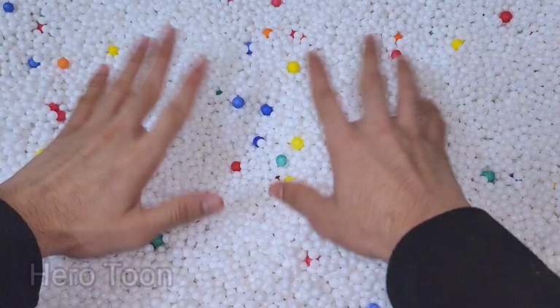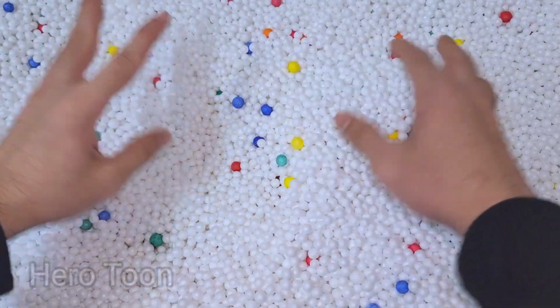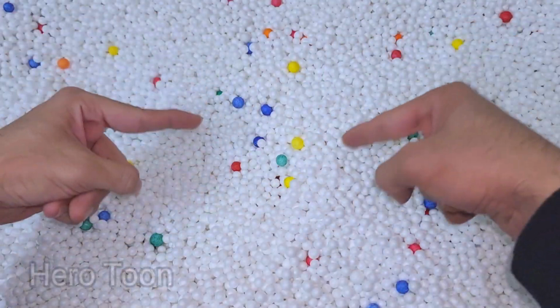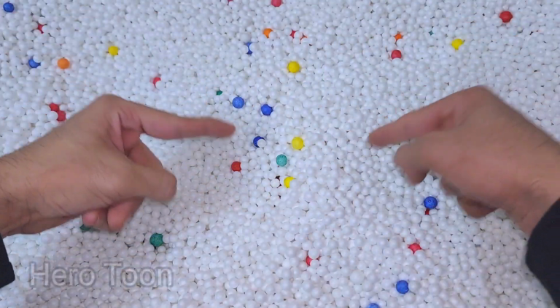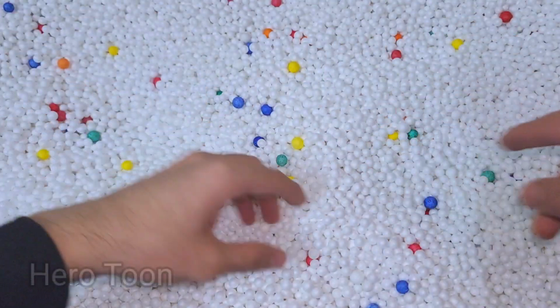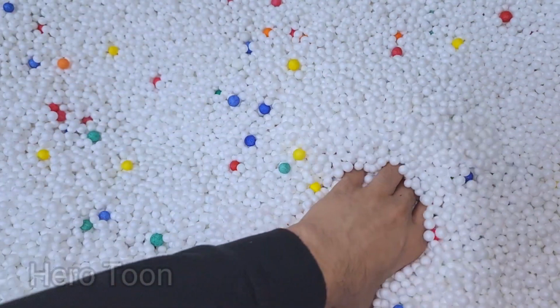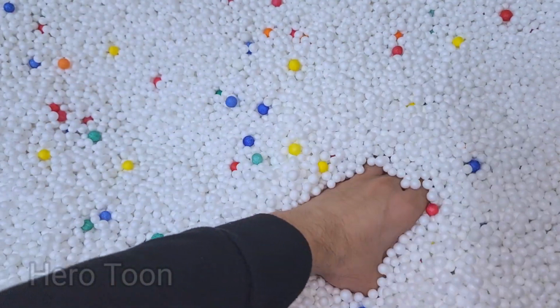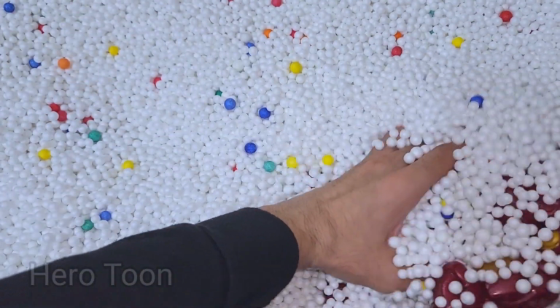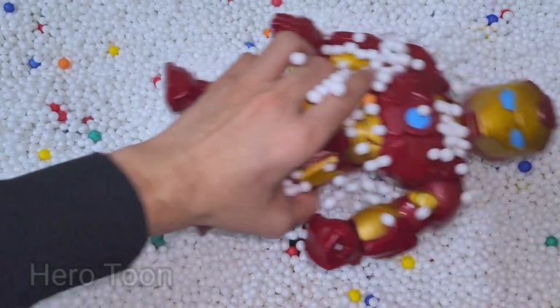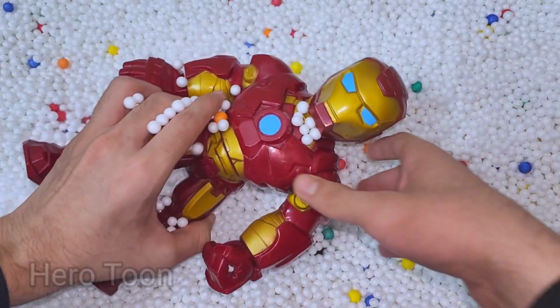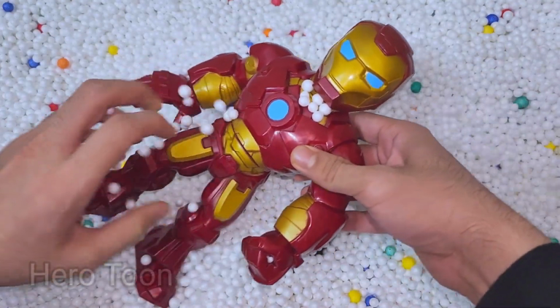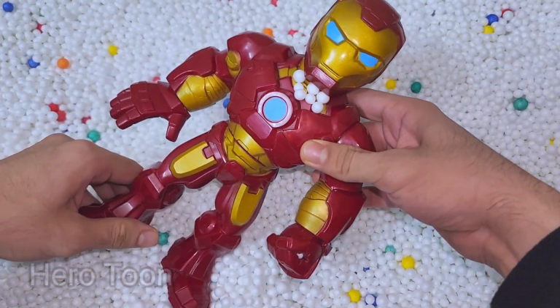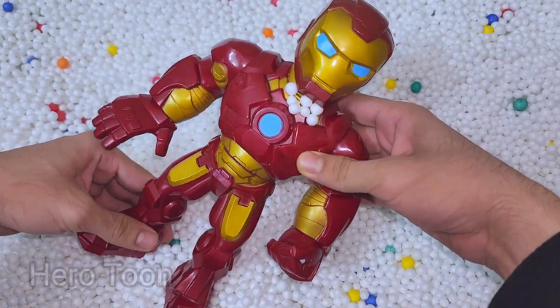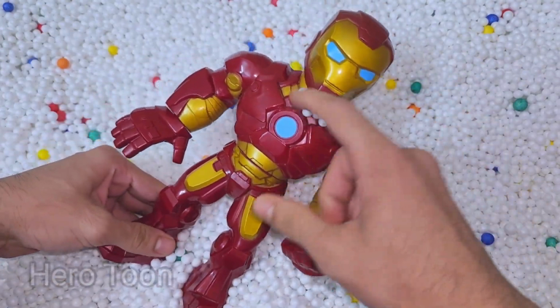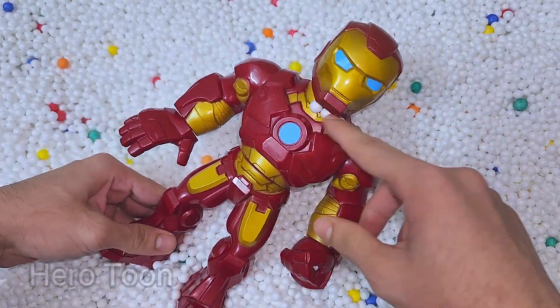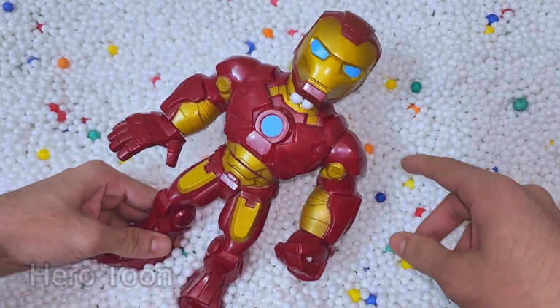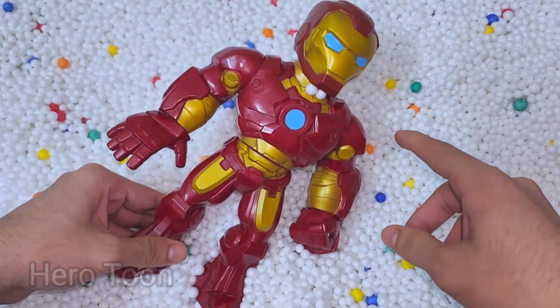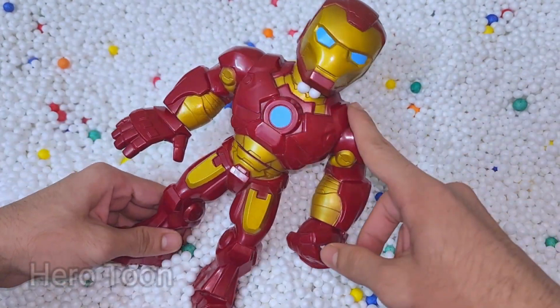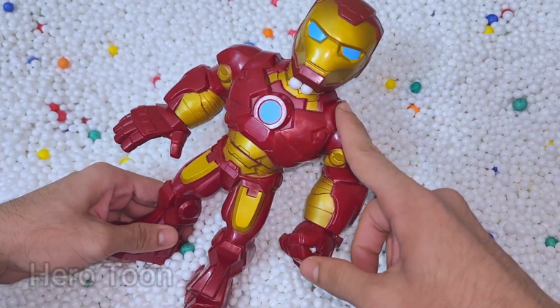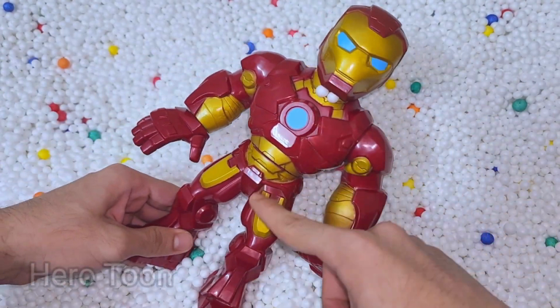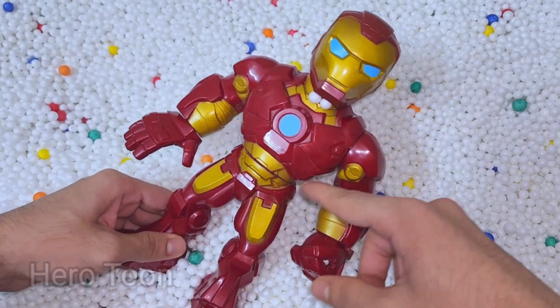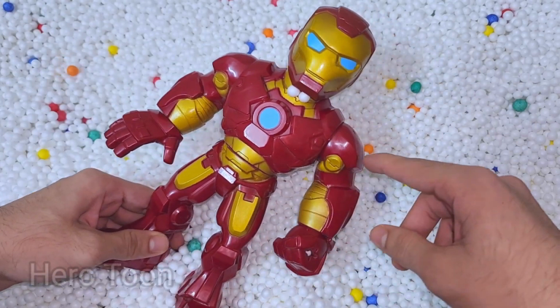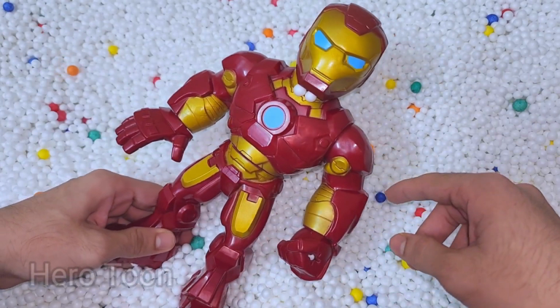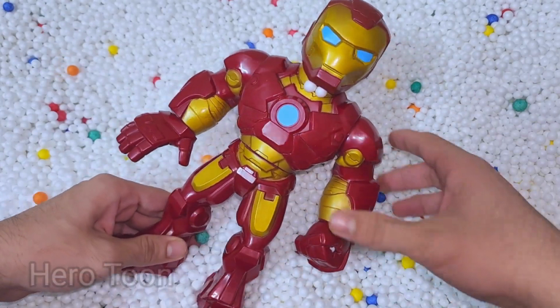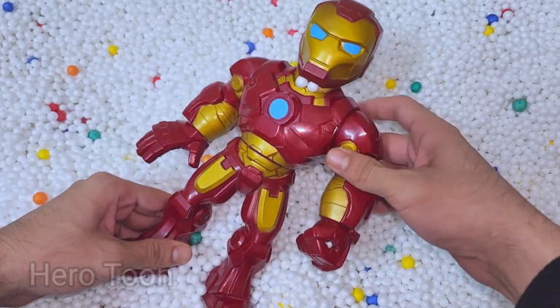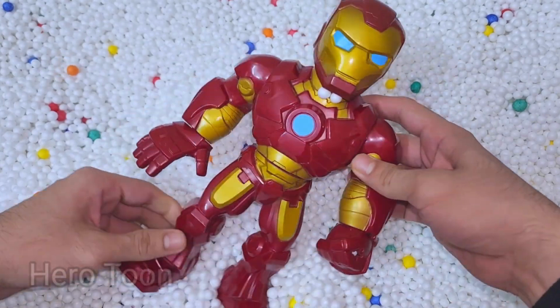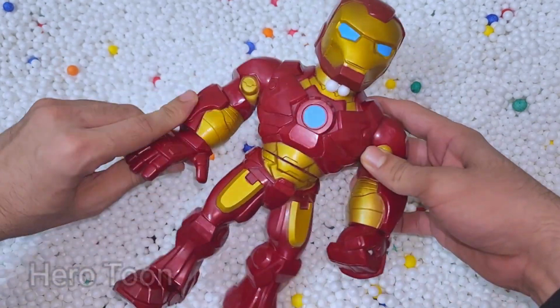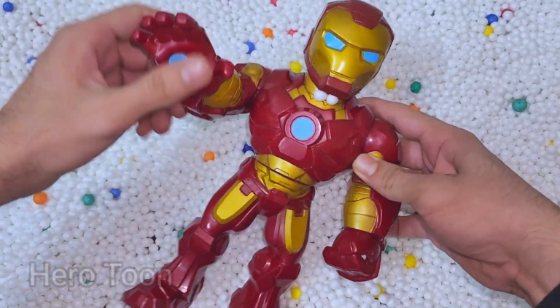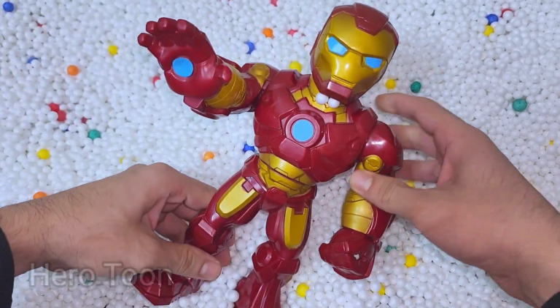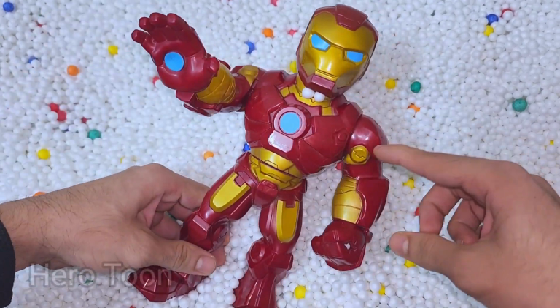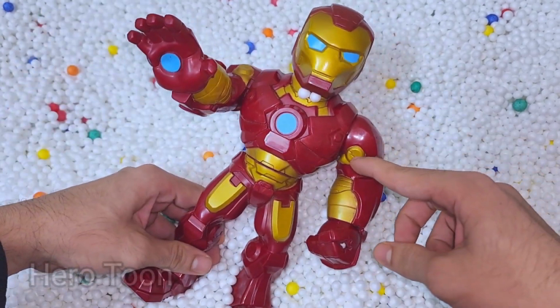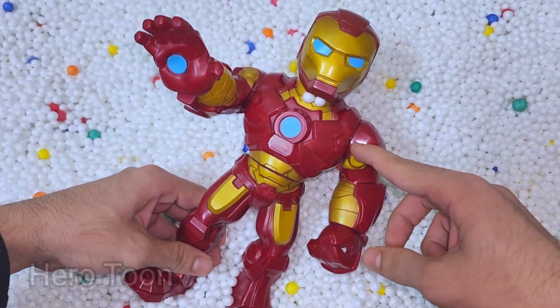Guys, superhero mystery box! Let's check inside. Oh wow, guys, look what I'm finding — very nice and very cool looking iron suit. This is laser beam shooting Iron Man cartoon.